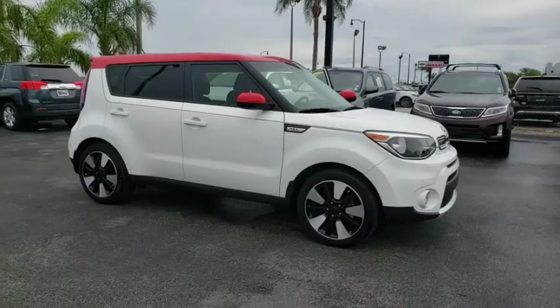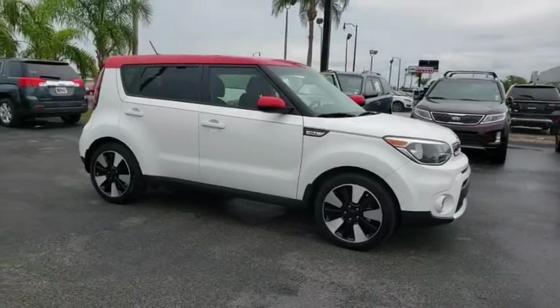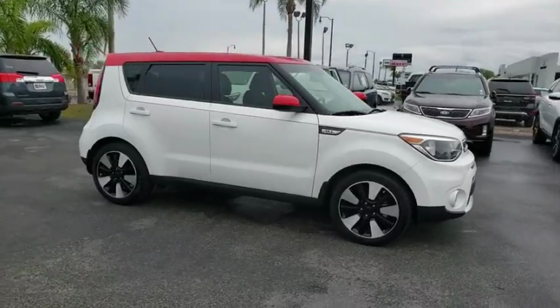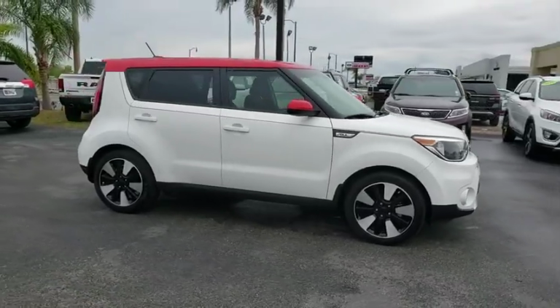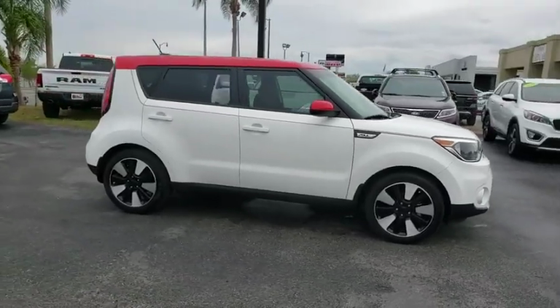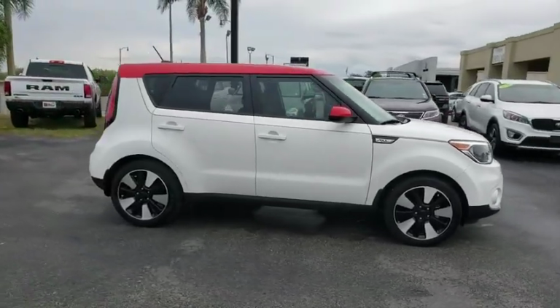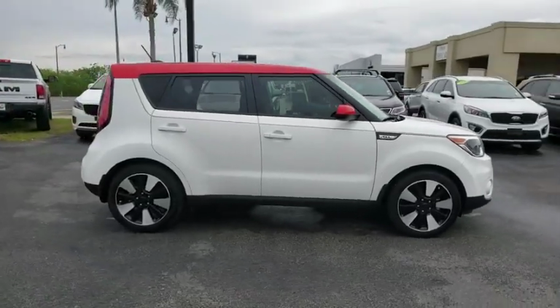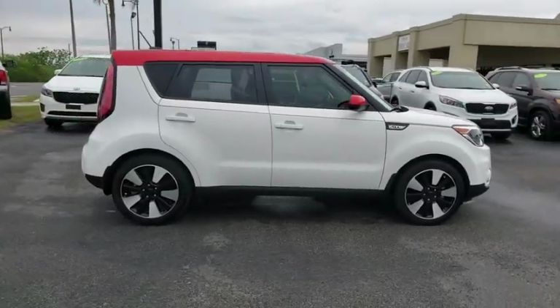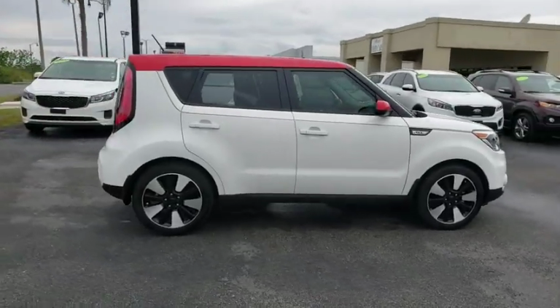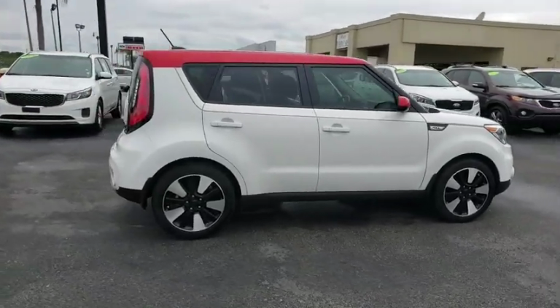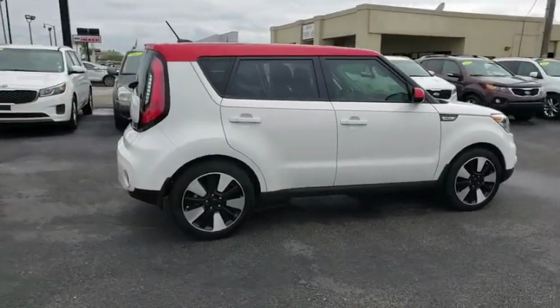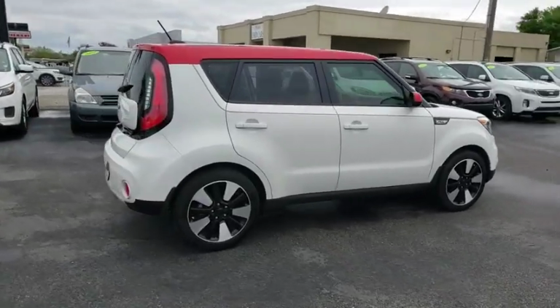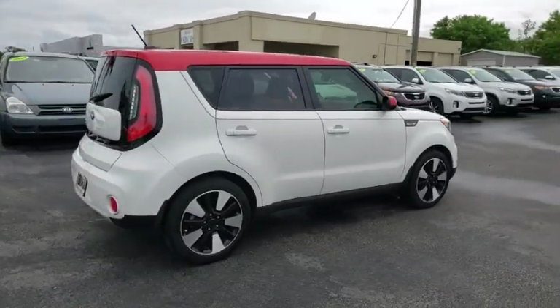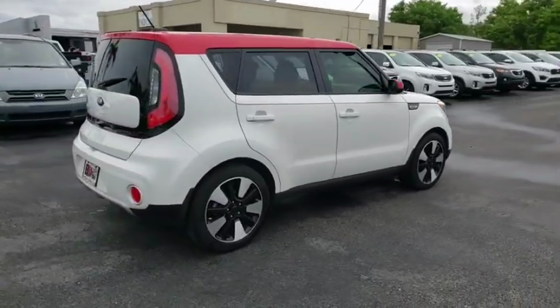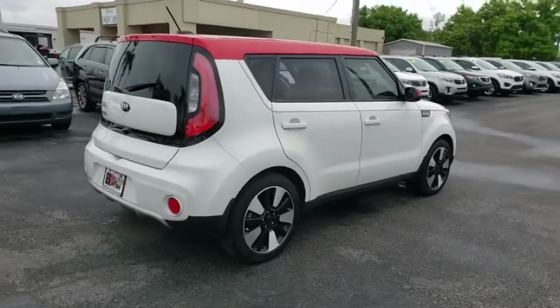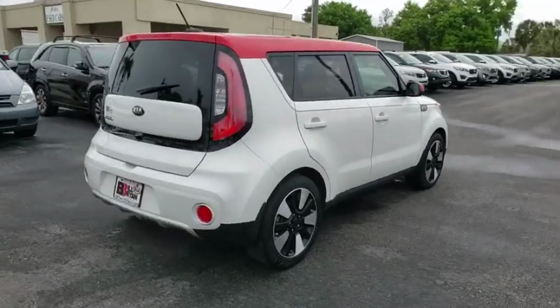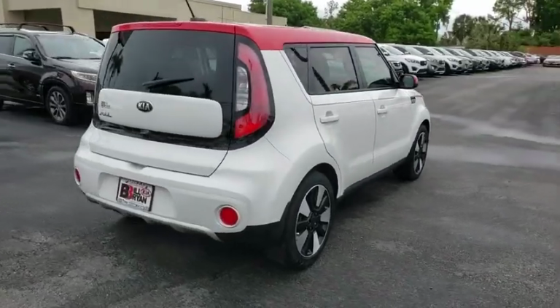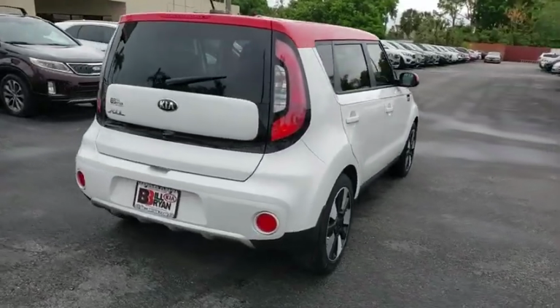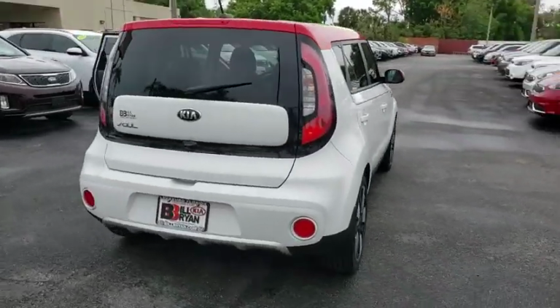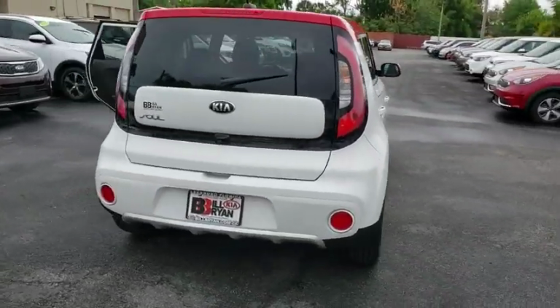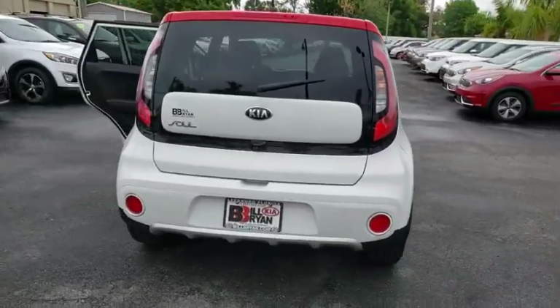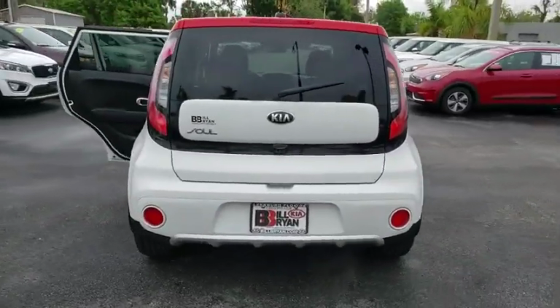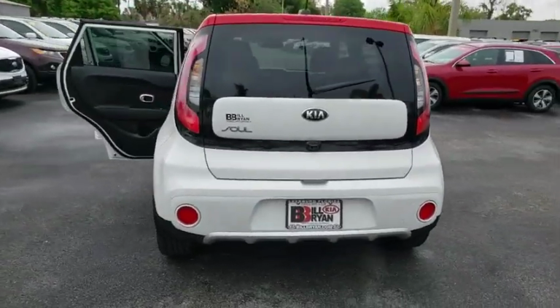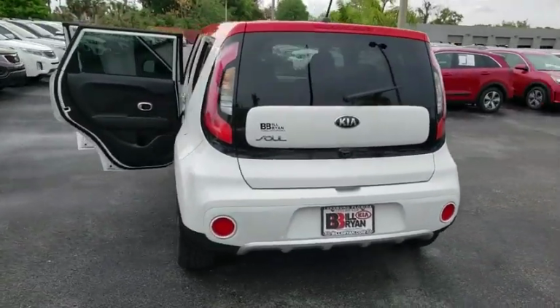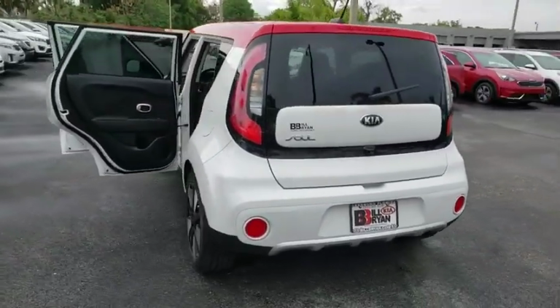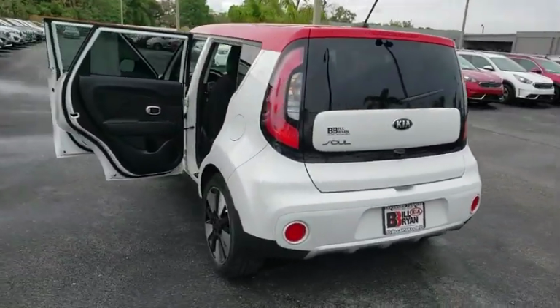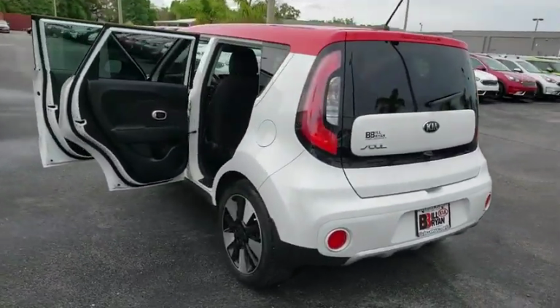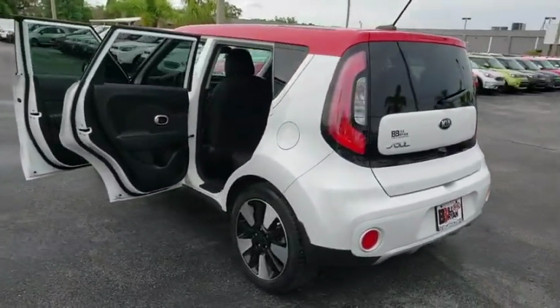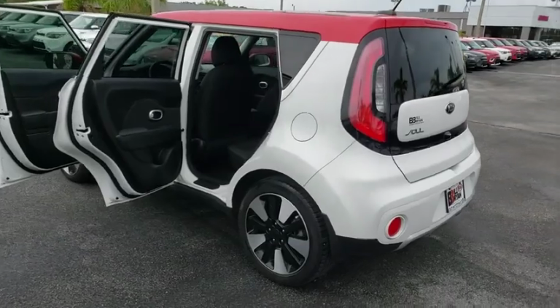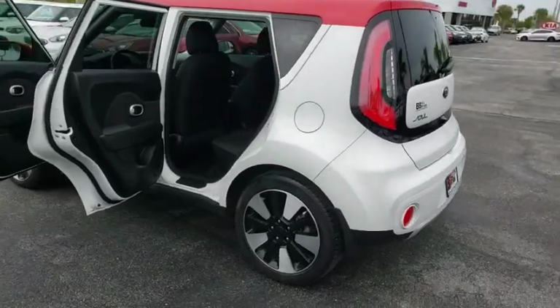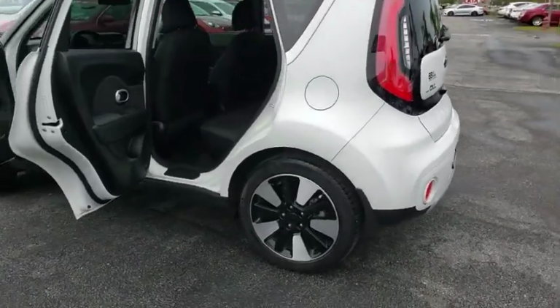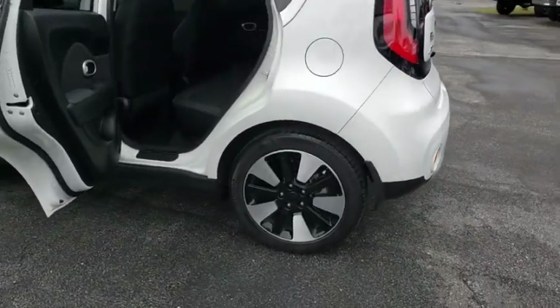The 2017 Kia Soul. The Soul is quick and ready with its innovative, catchy style, a sharp, roomy, and well-fitted cabin, and a comprehensive list of safety and fun features.